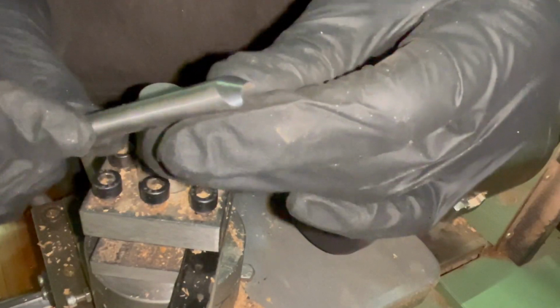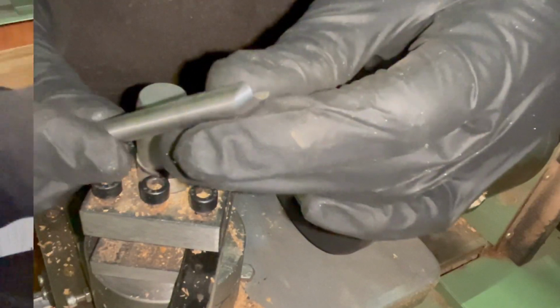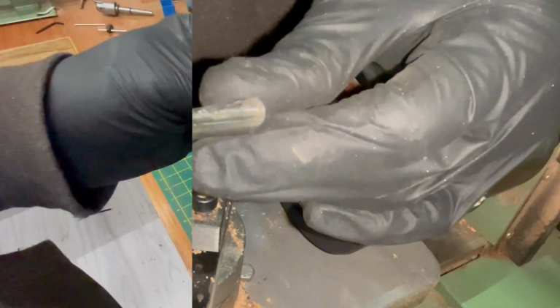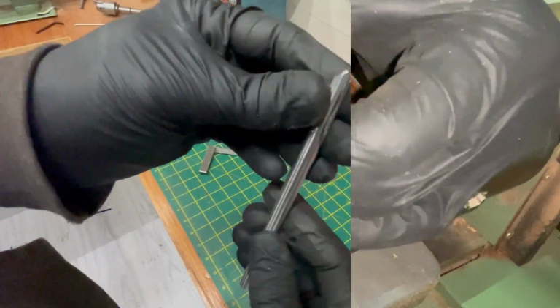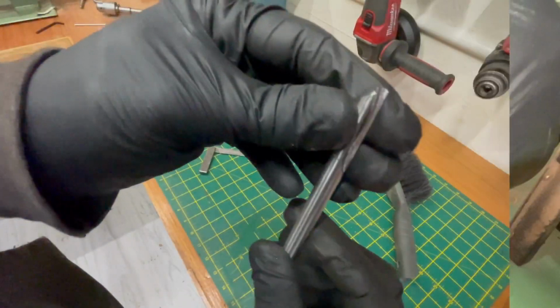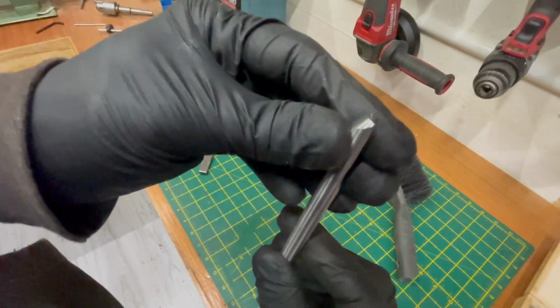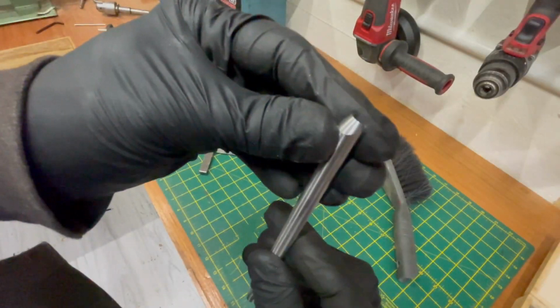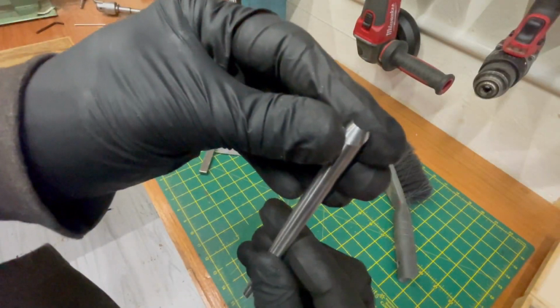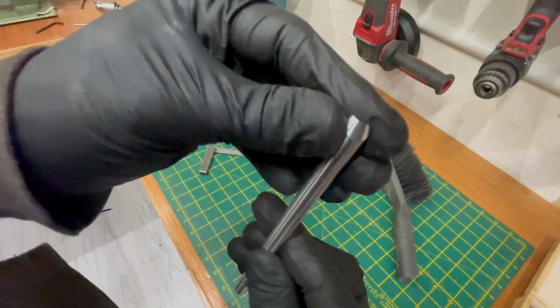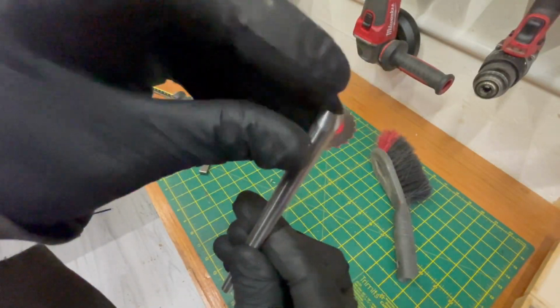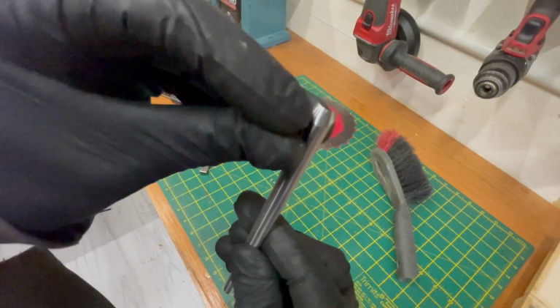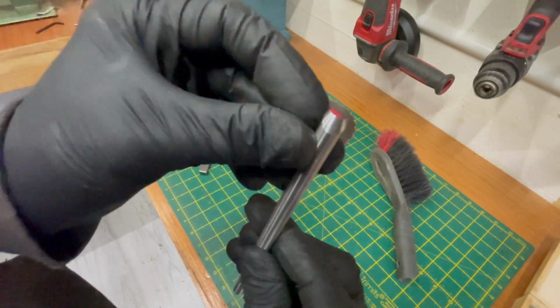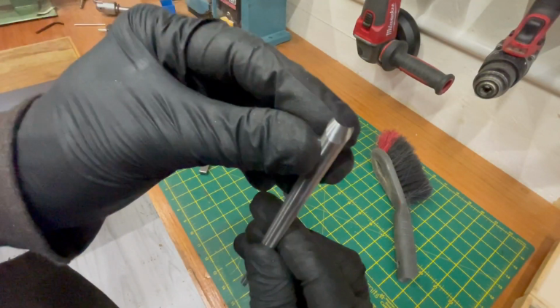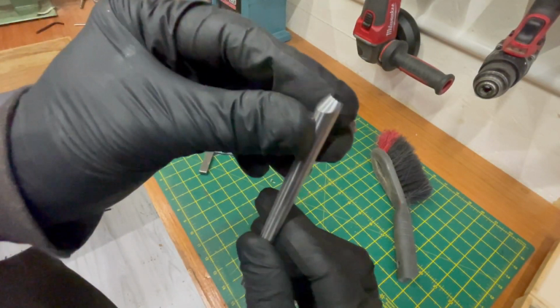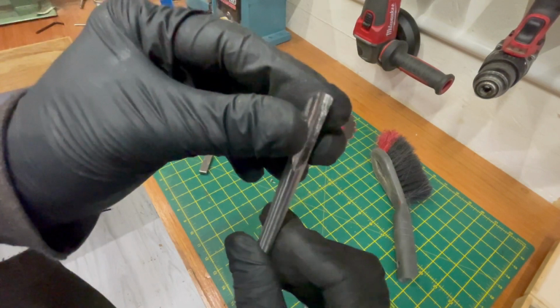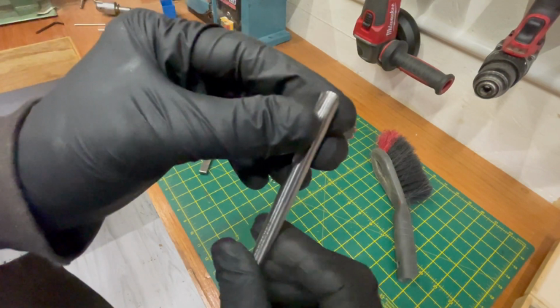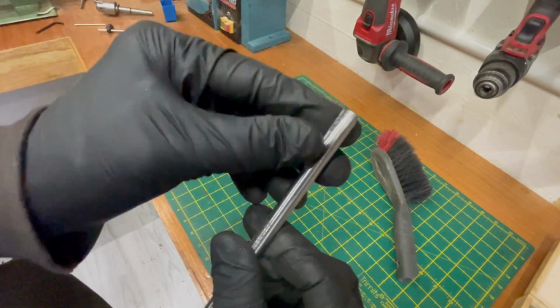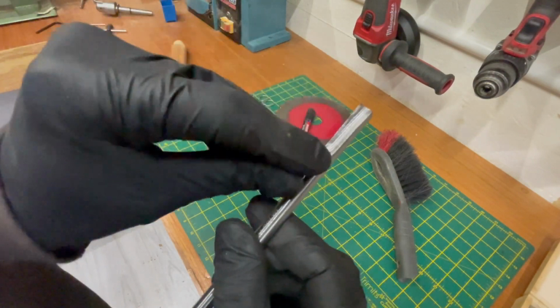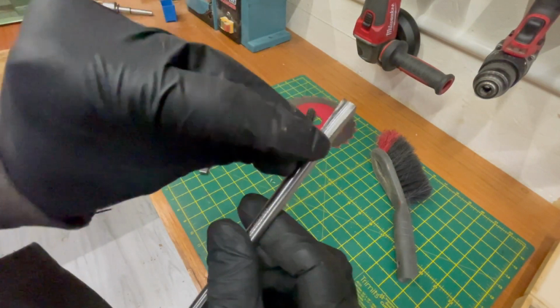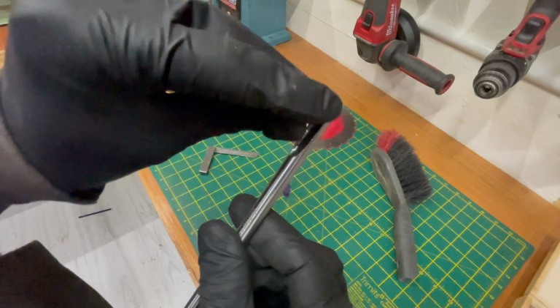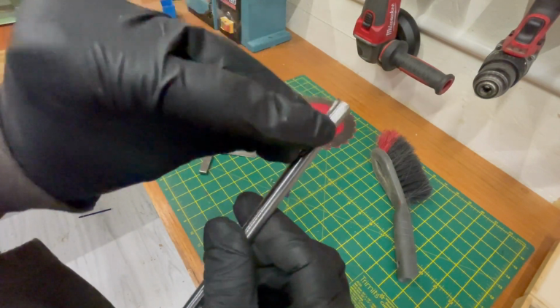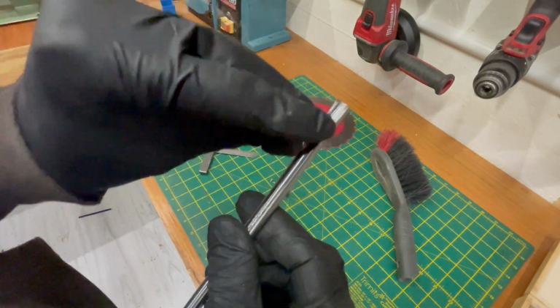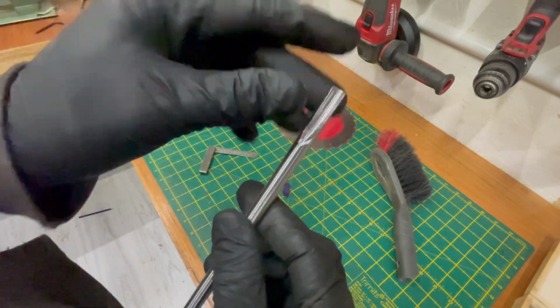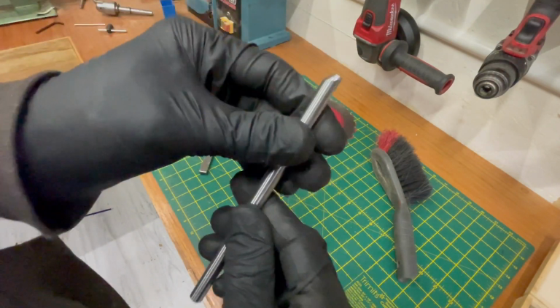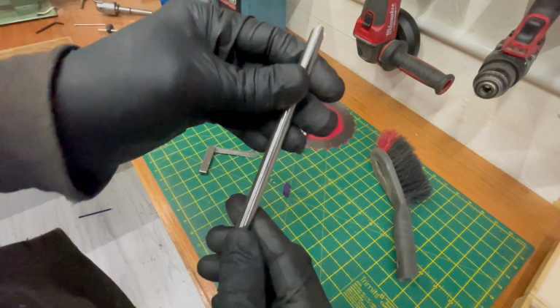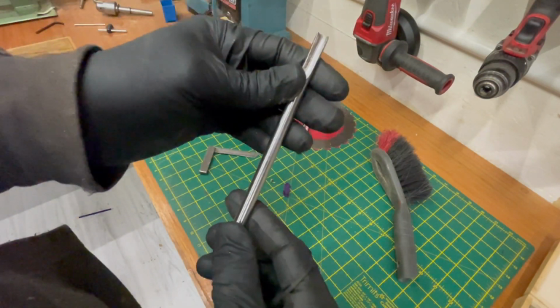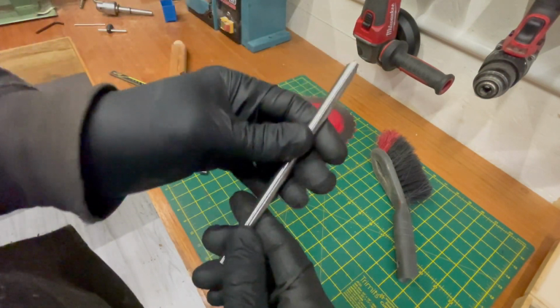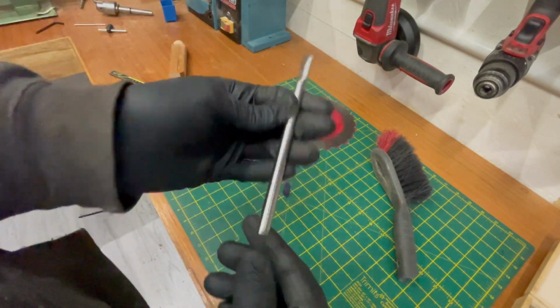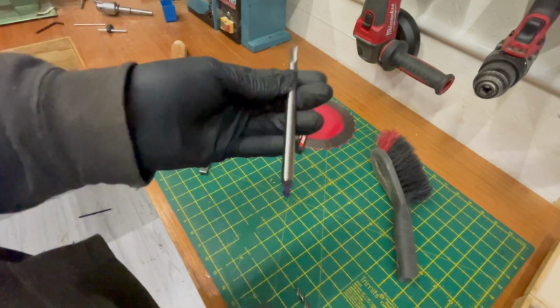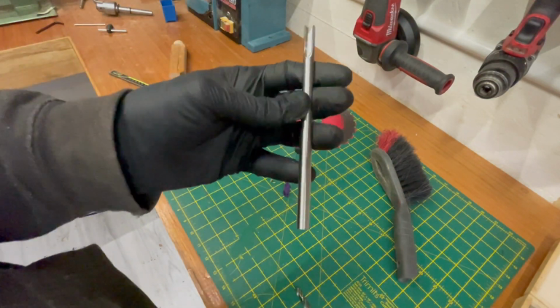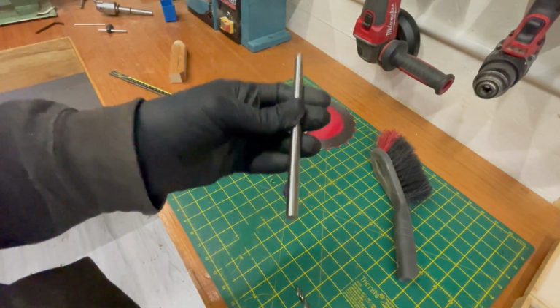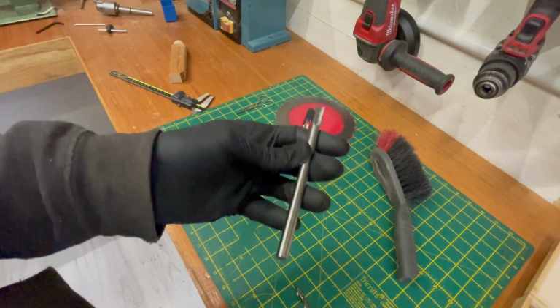It looks alright. I need to figure out a way to sharpen this bit, but I can put it in the handle.